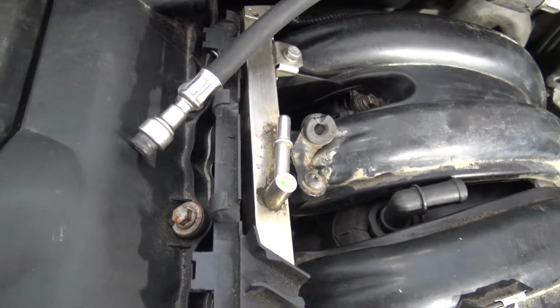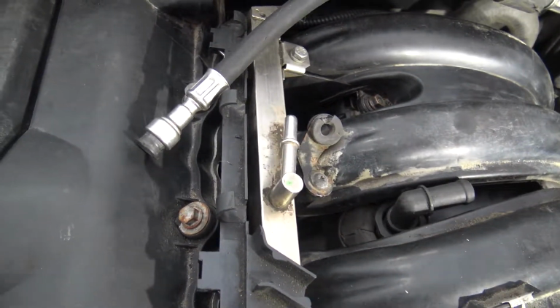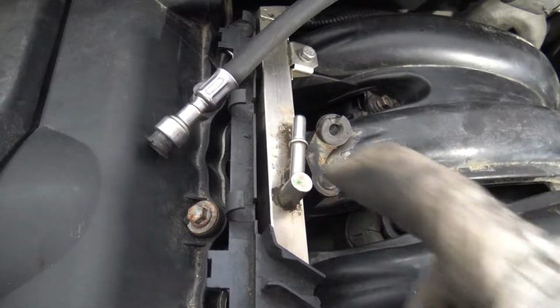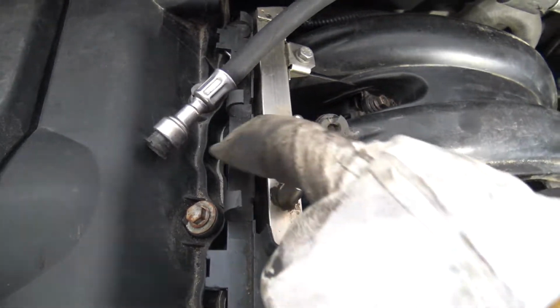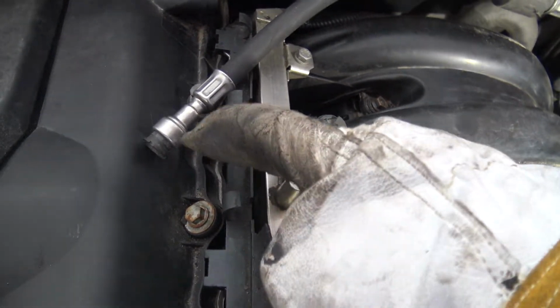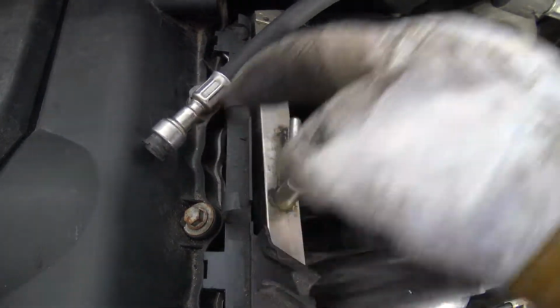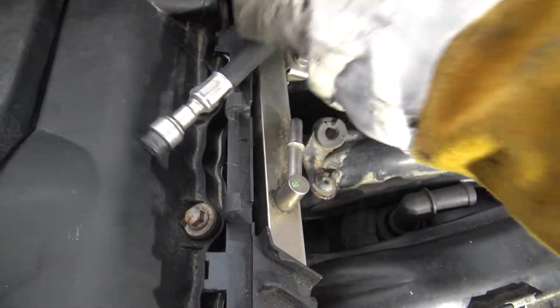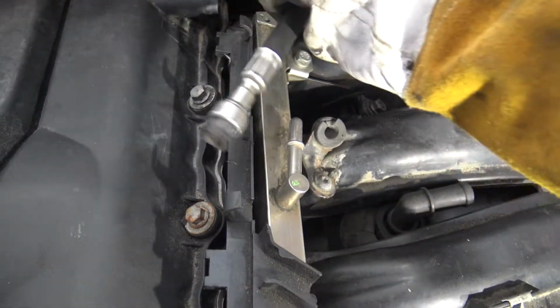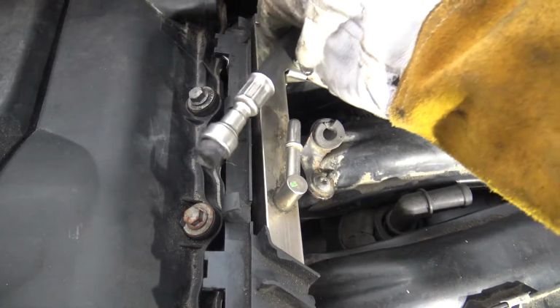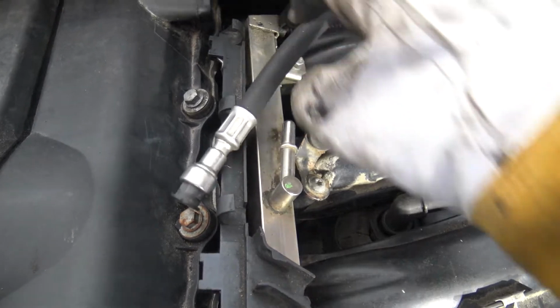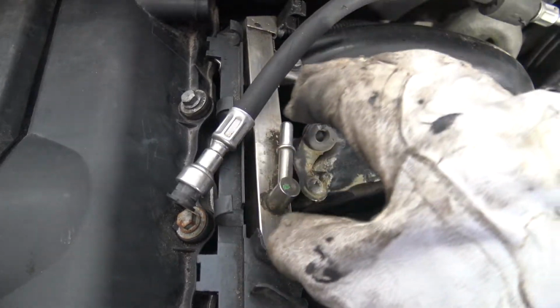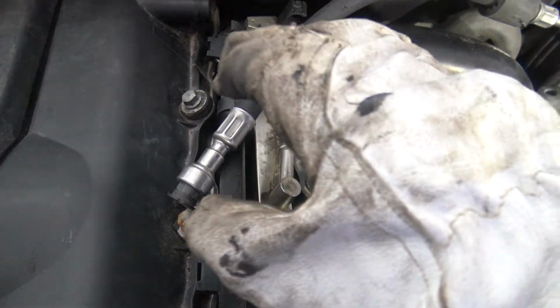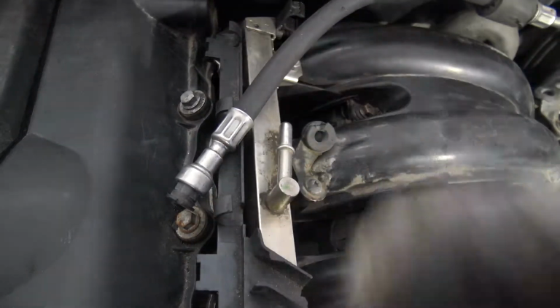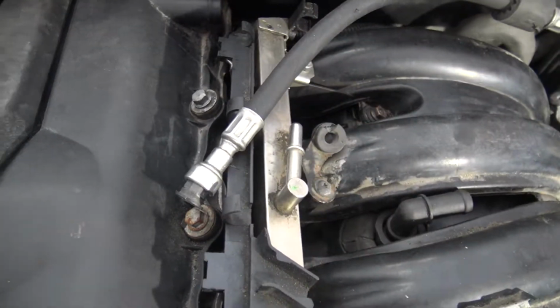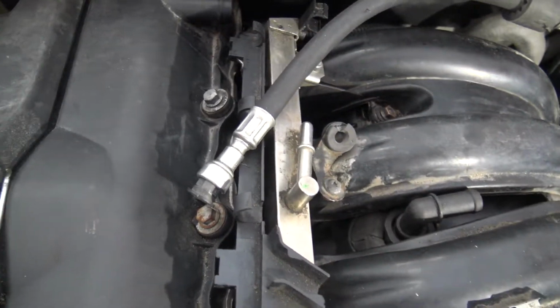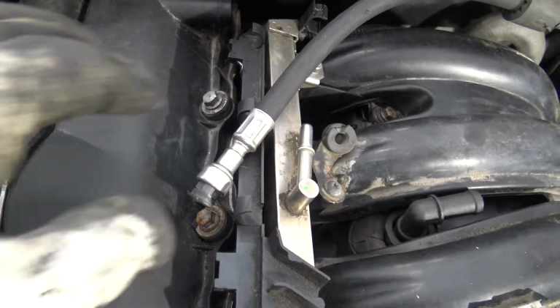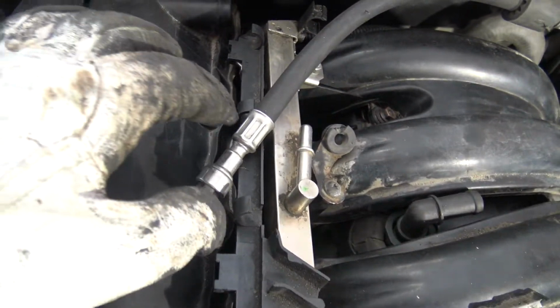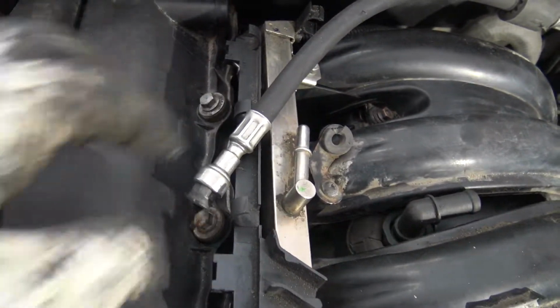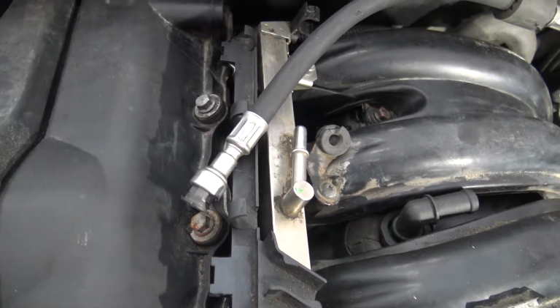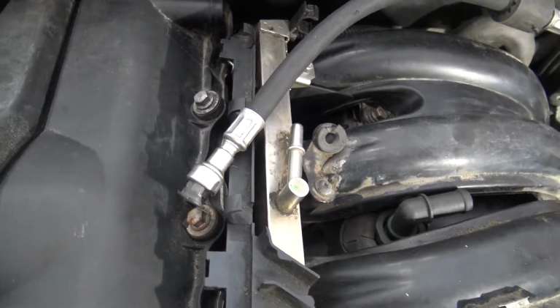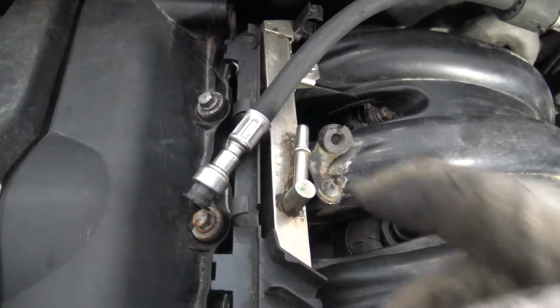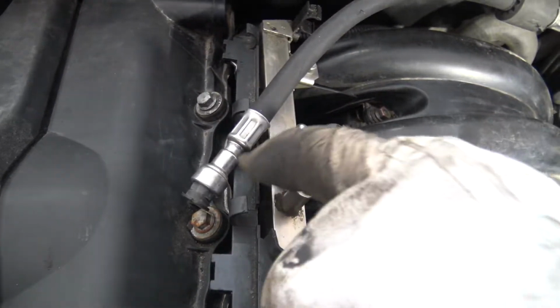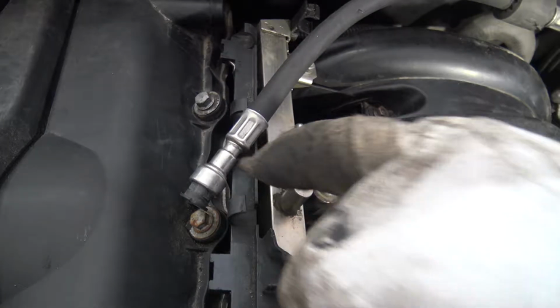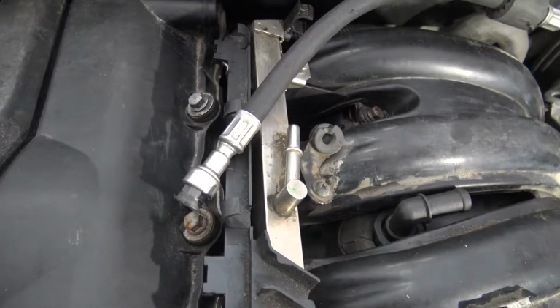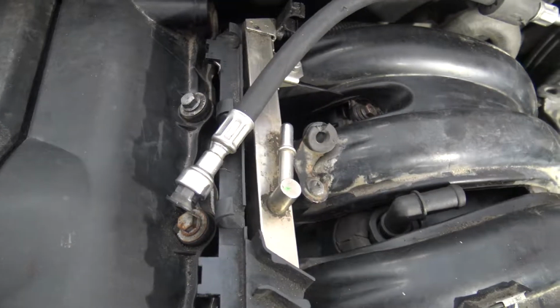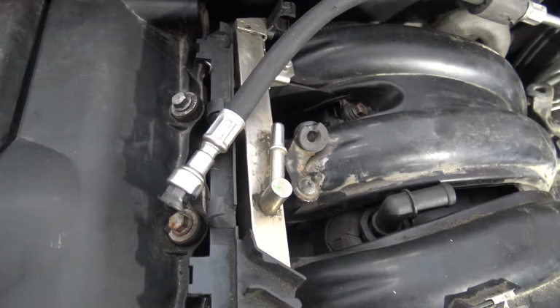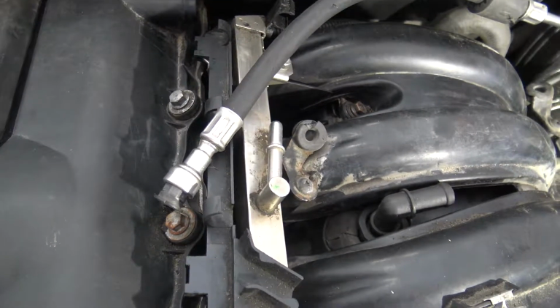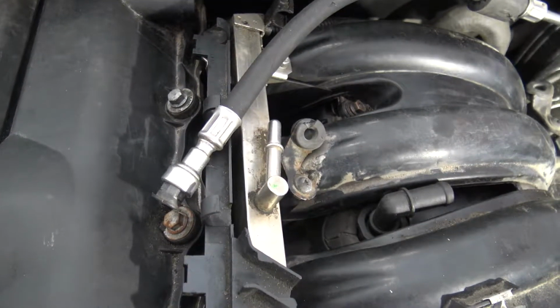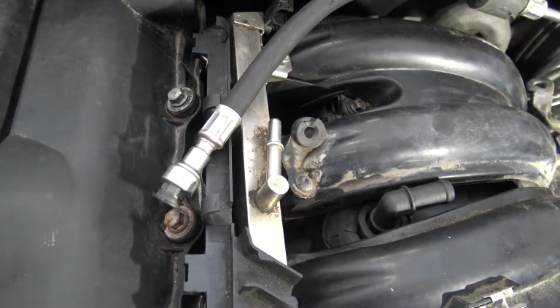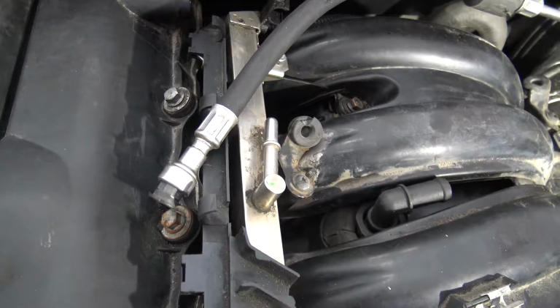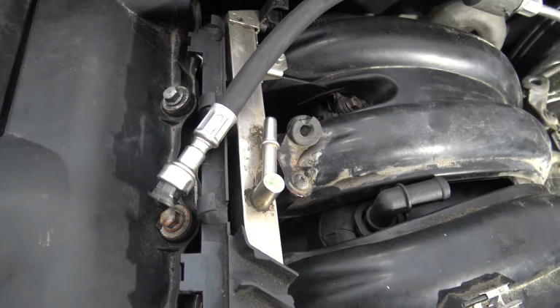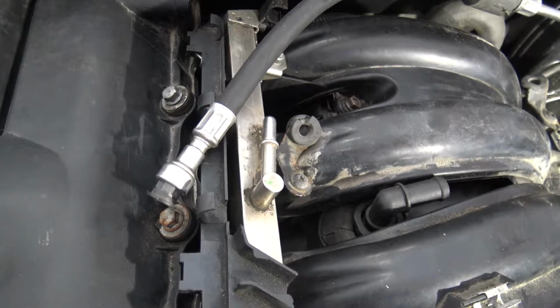Remember that normally there is gasoline going out. It is good to have some cotton cloth, because there is gasoline - a couple of spoons - in there.